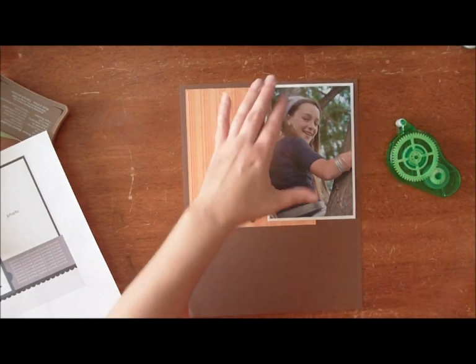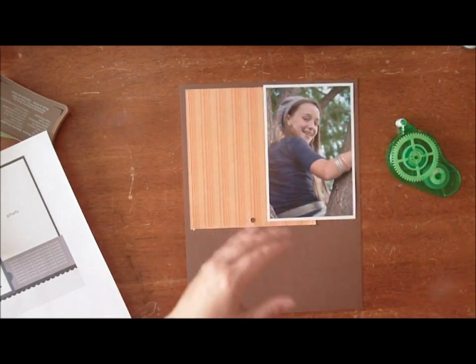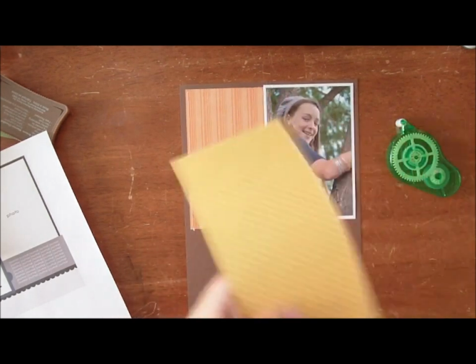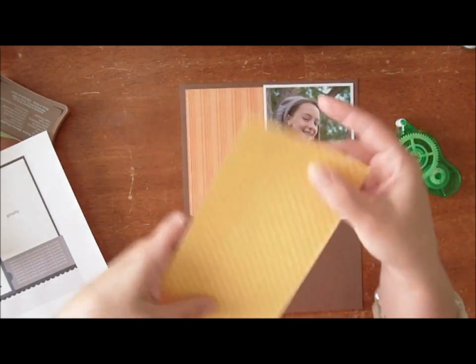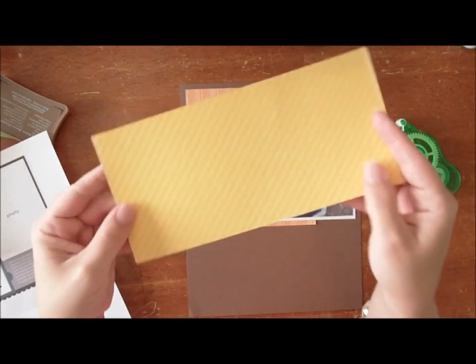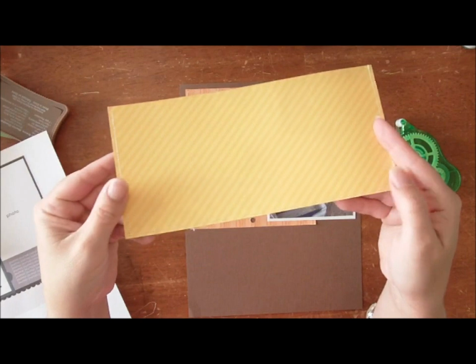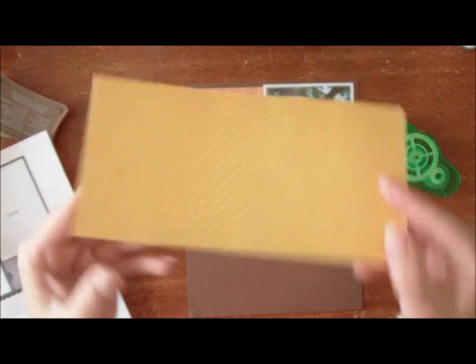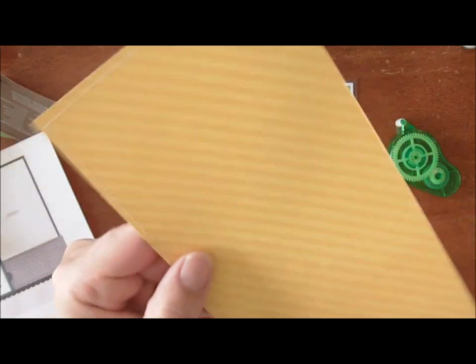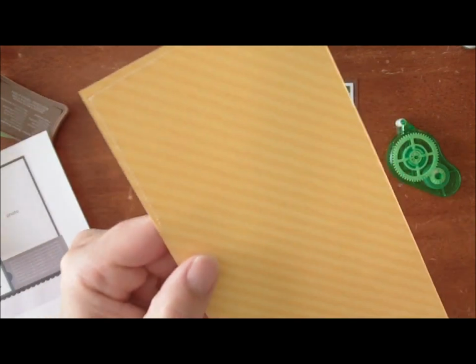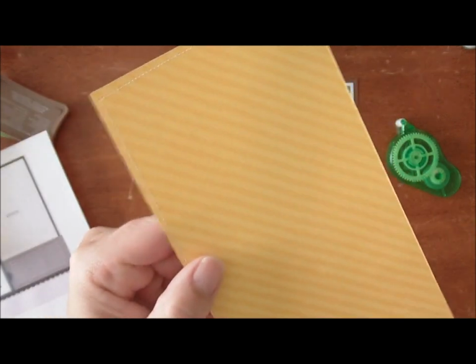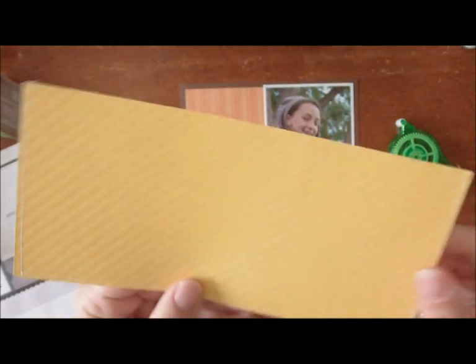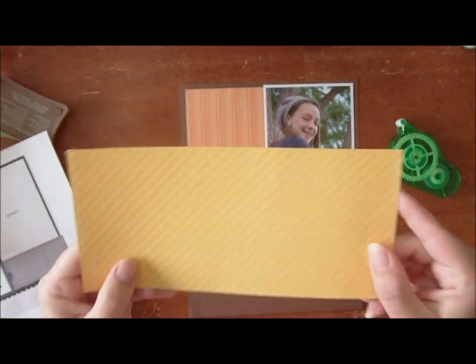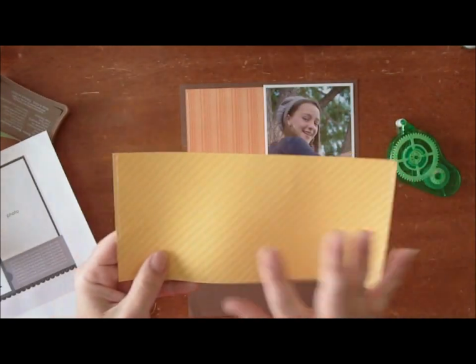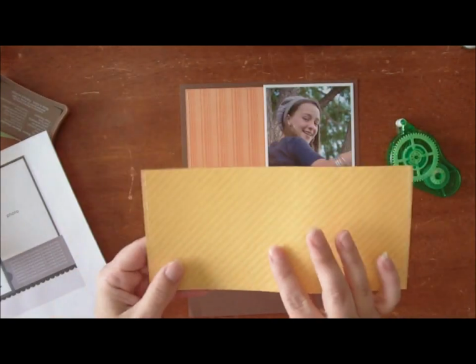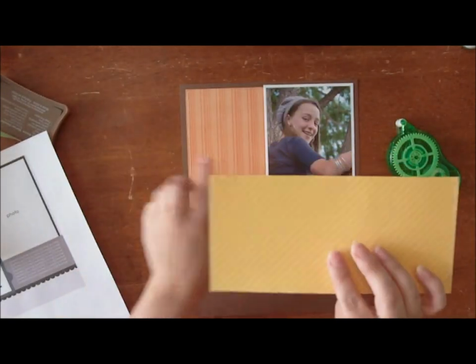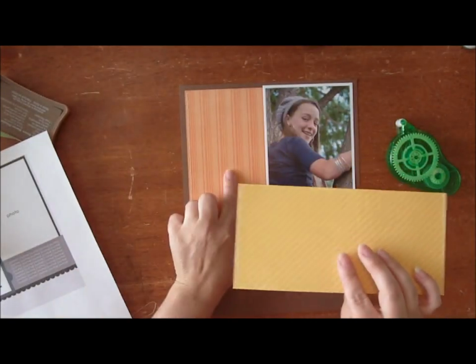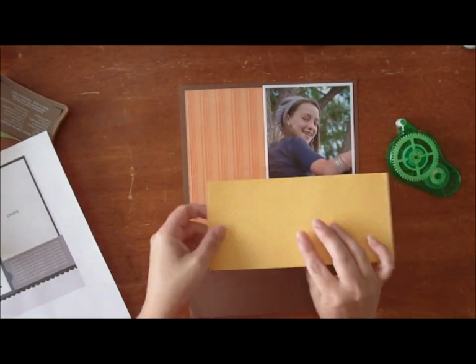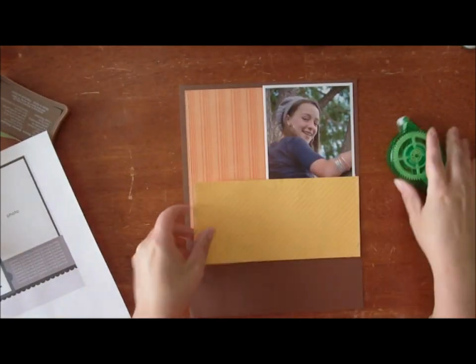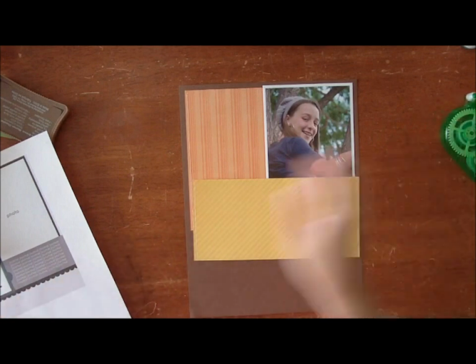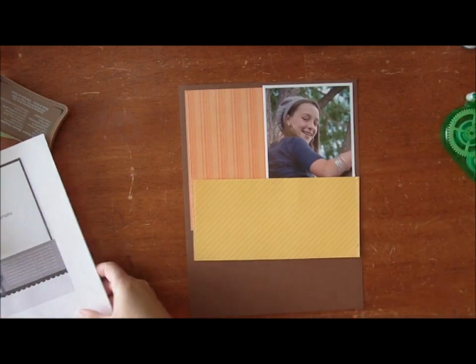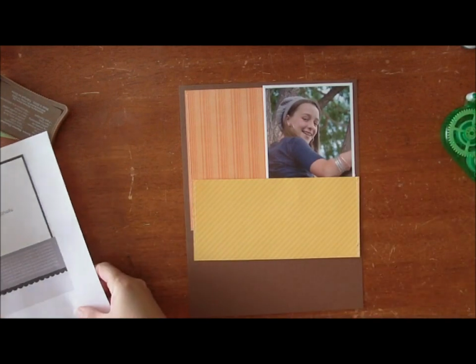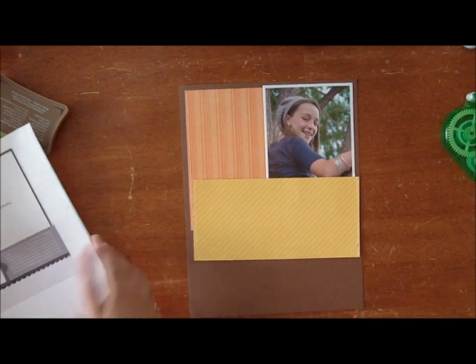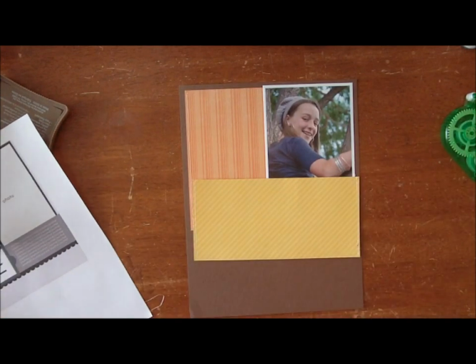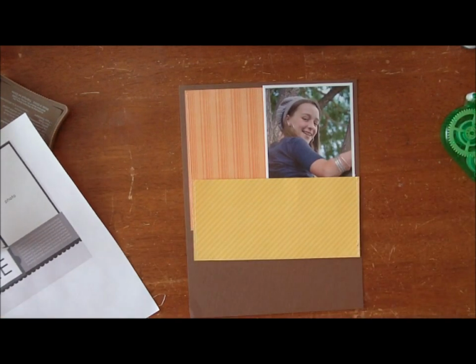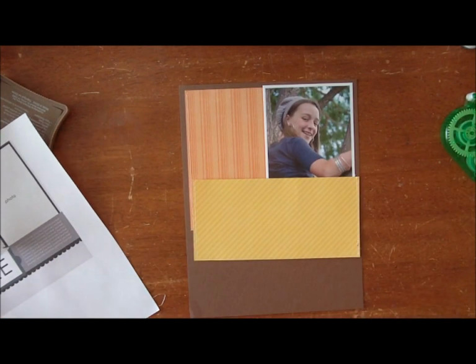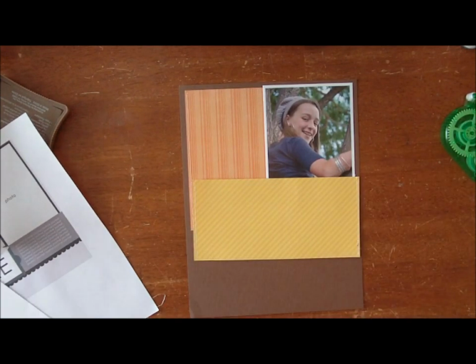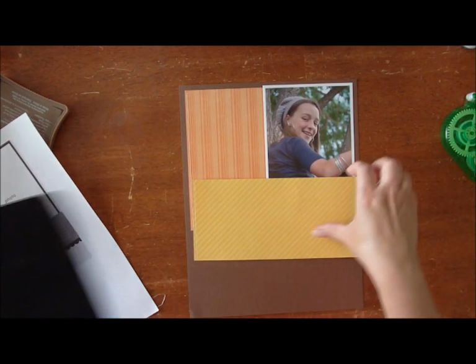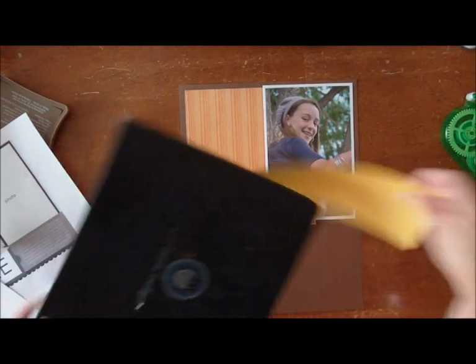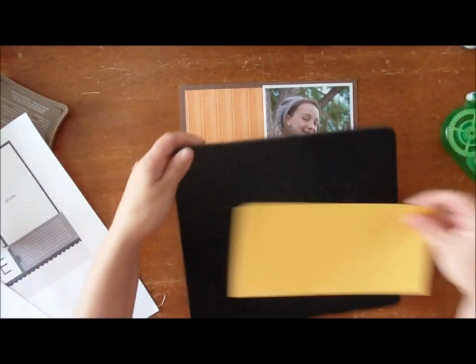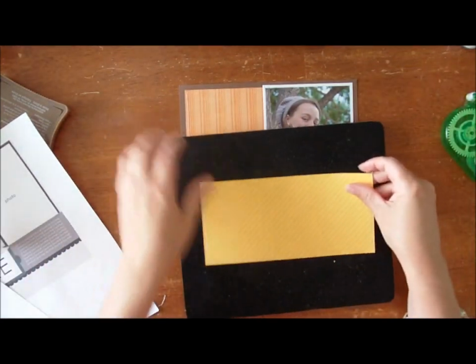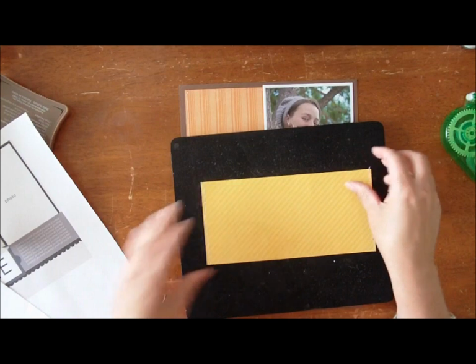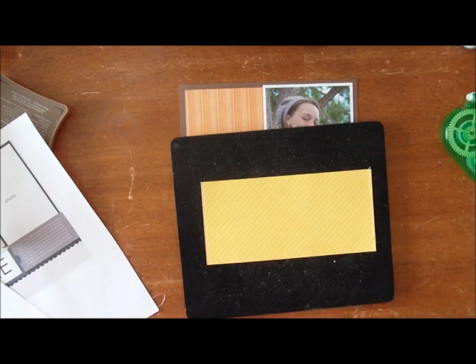I've pre-stitched this bottom piece — it's hard to tell on camera. This pattern paper and this pattern paper are from the Dots and Stripes Collection by Echo Park Paper. And I want to do a little bit of embossing today.